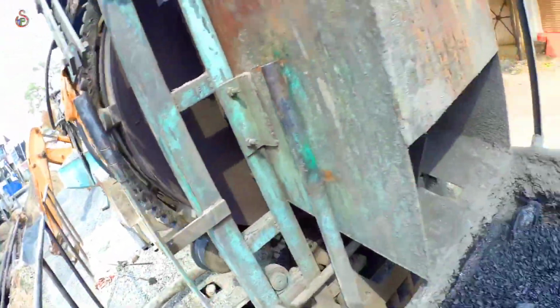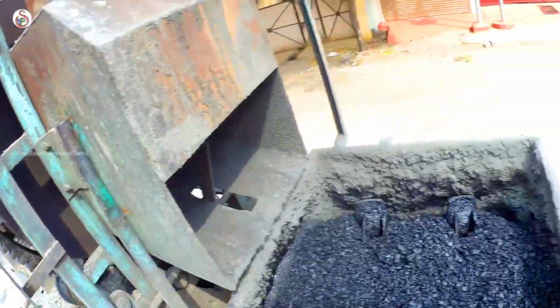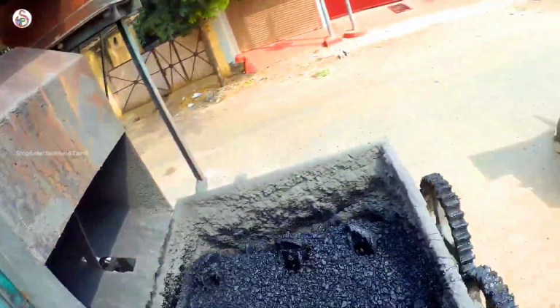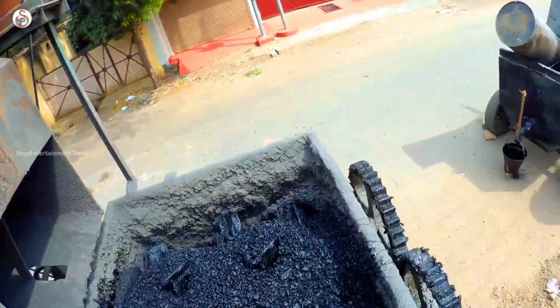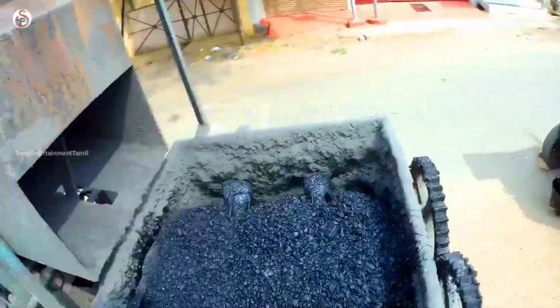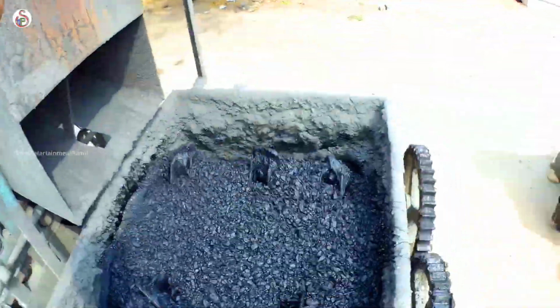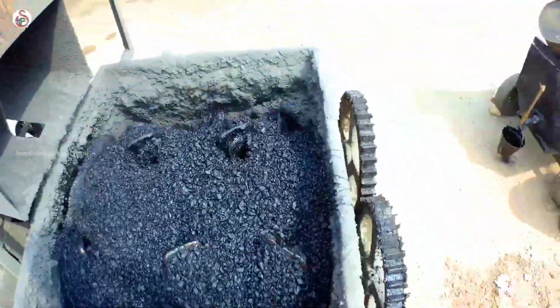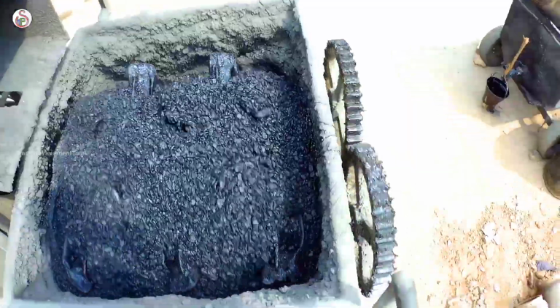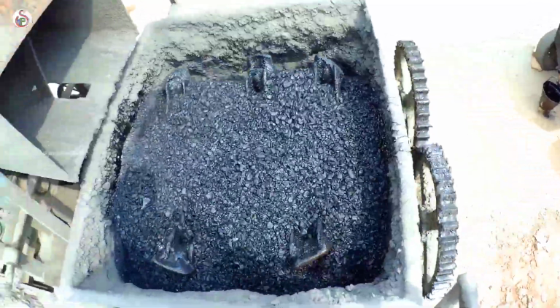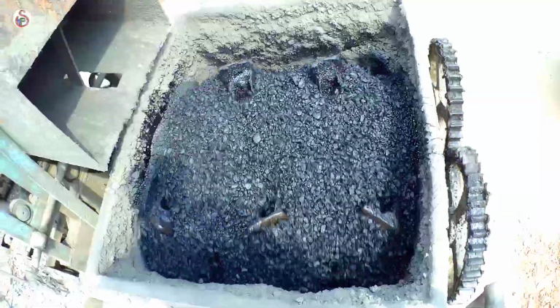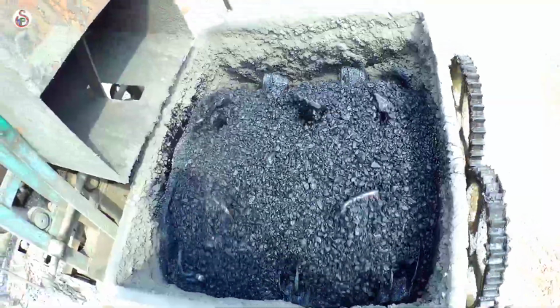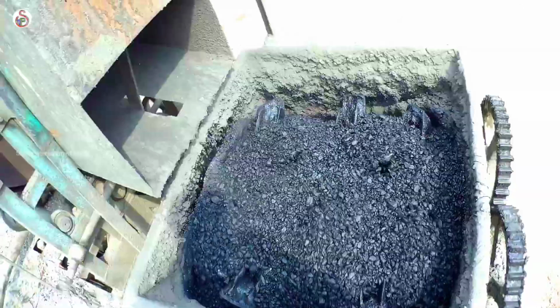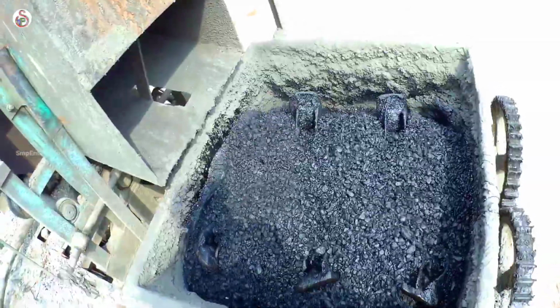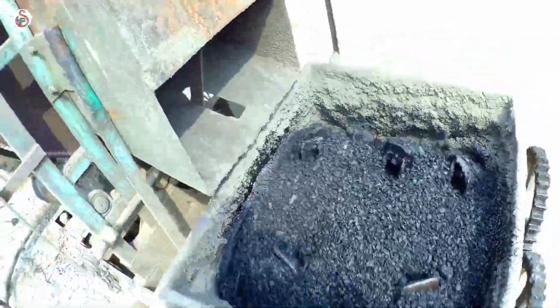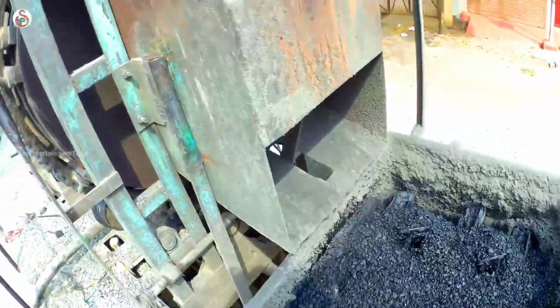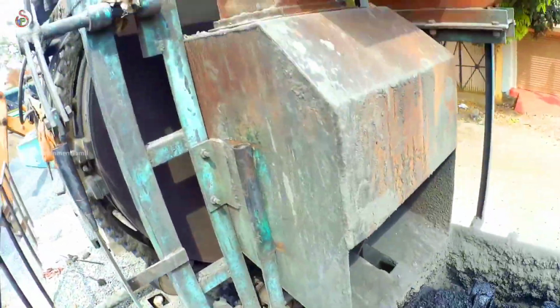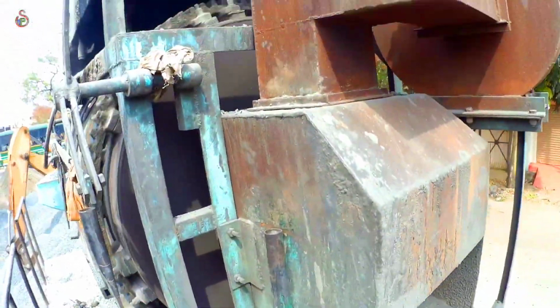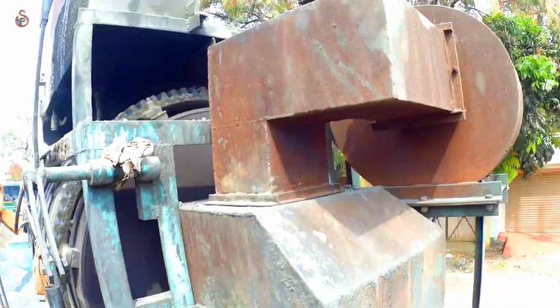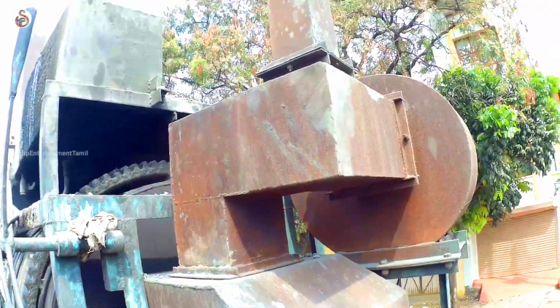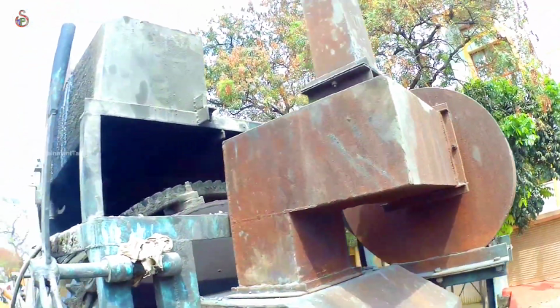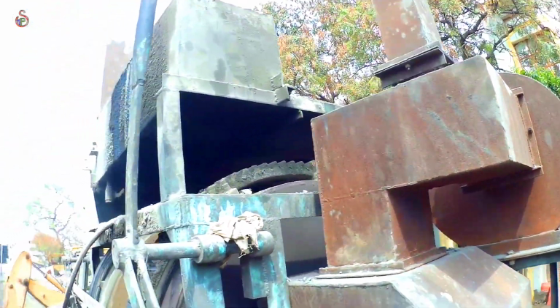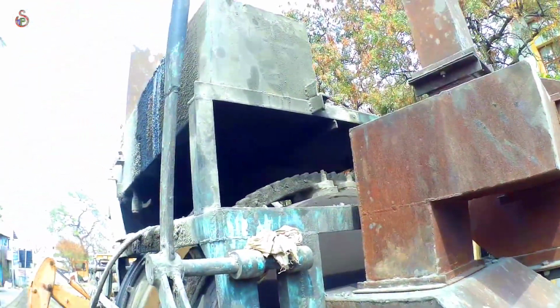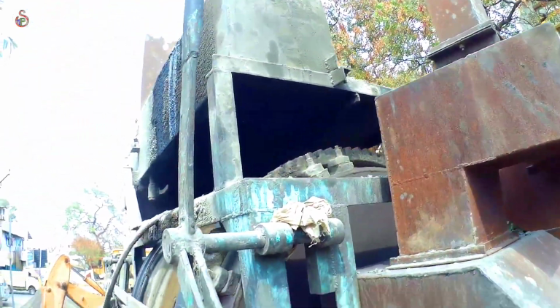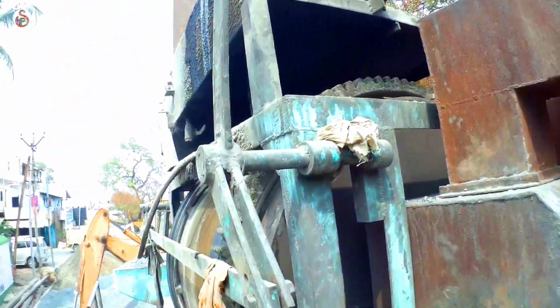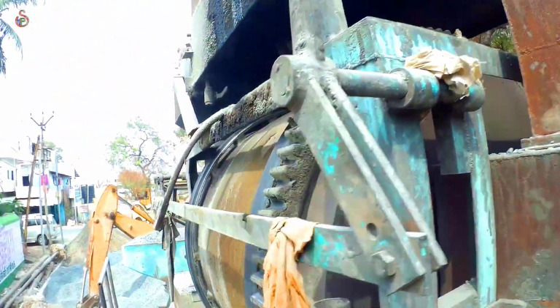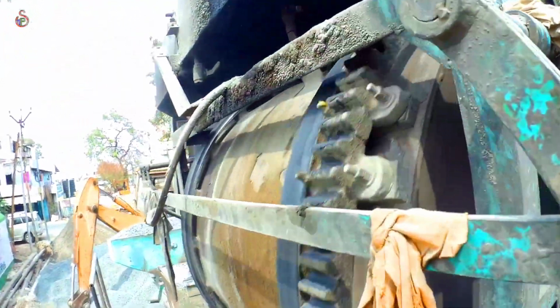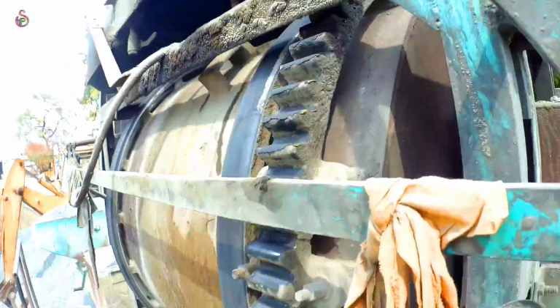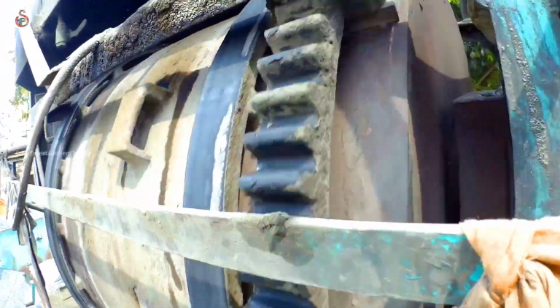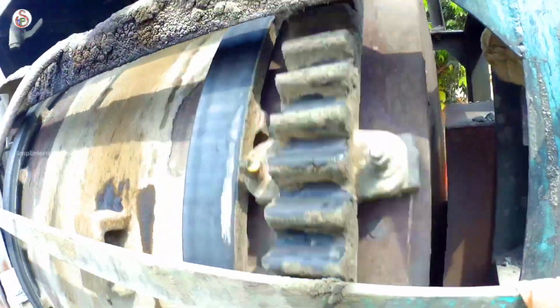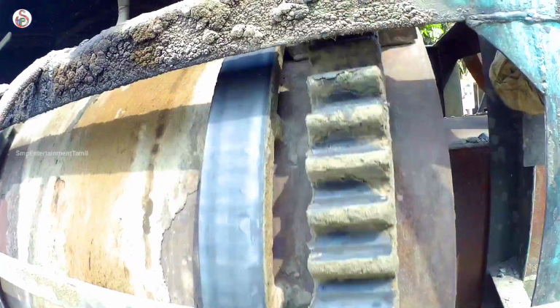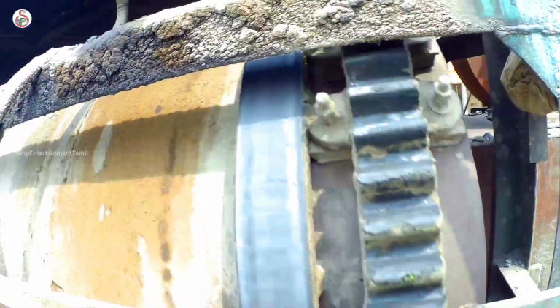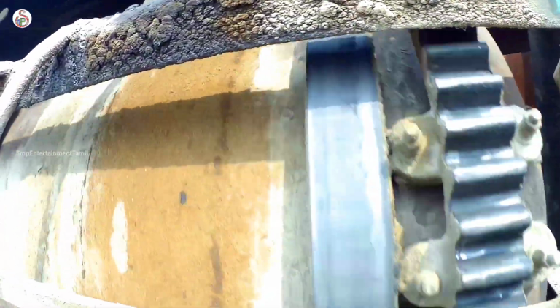The tar mixing in the plant: the metal goes into the metal — the metal is going to be mixed. This is the boiler. That's how you can use the metal.